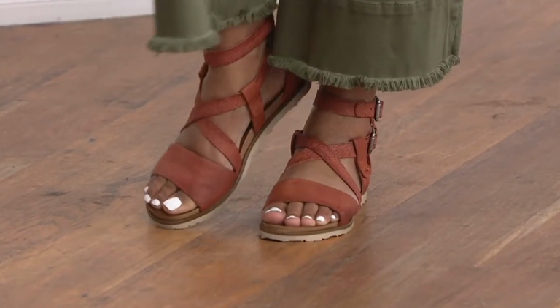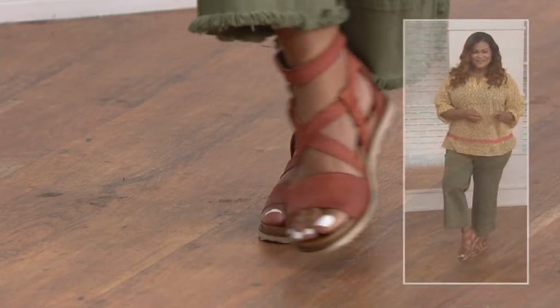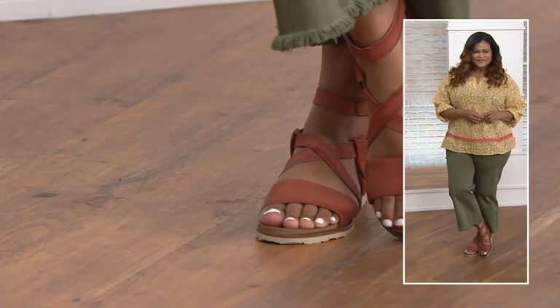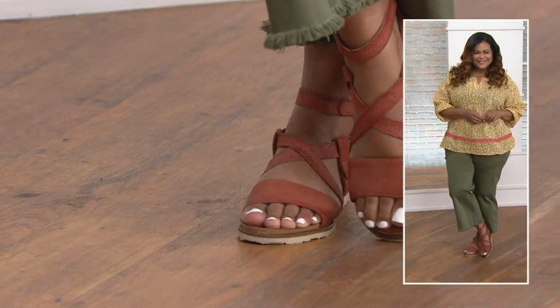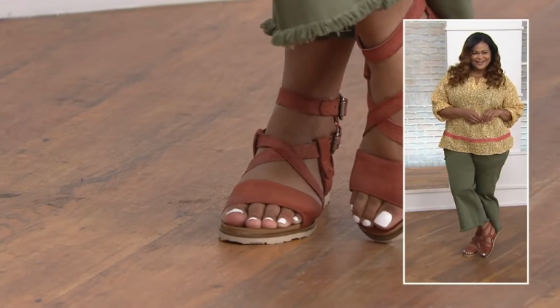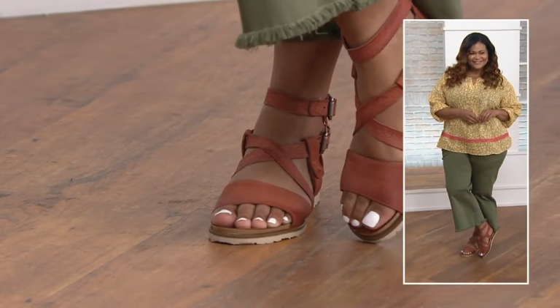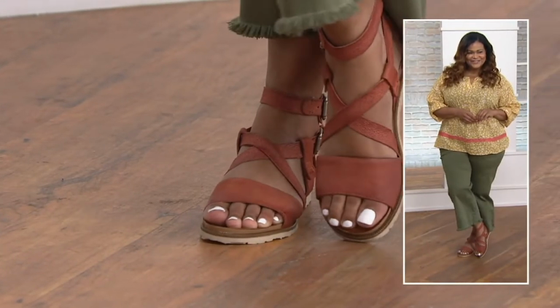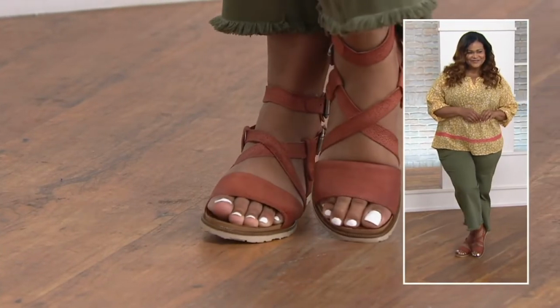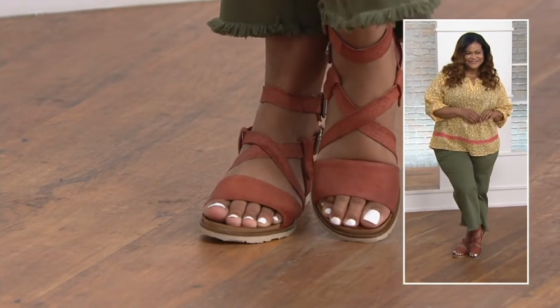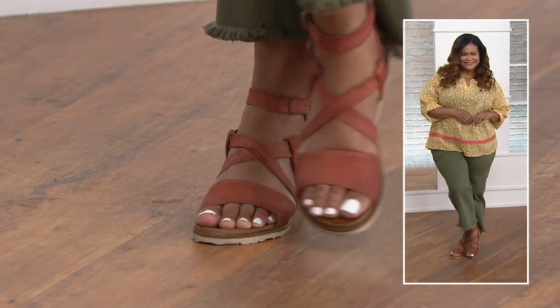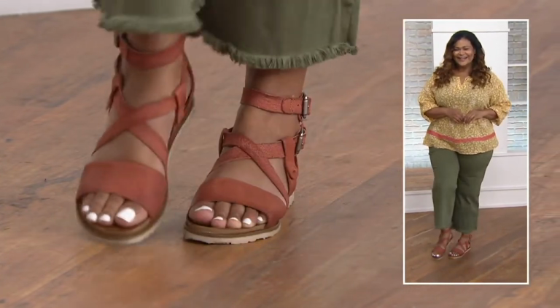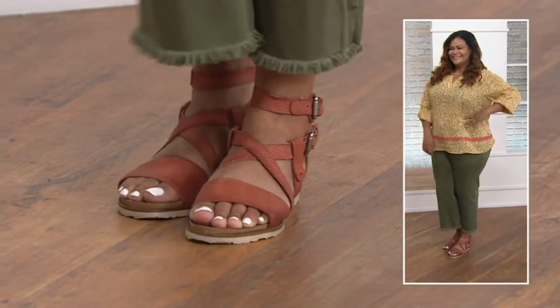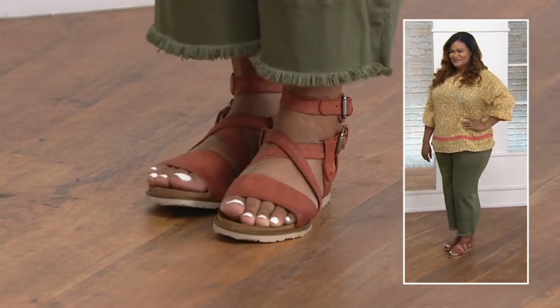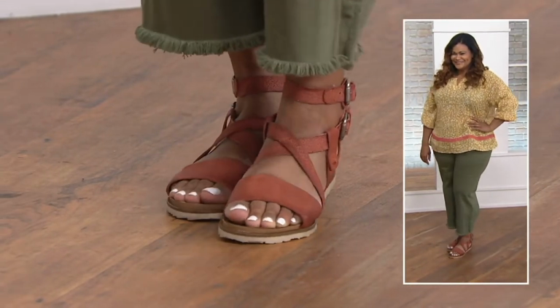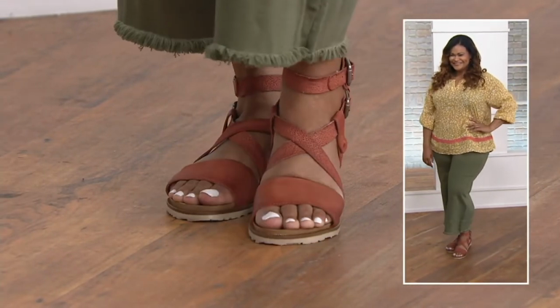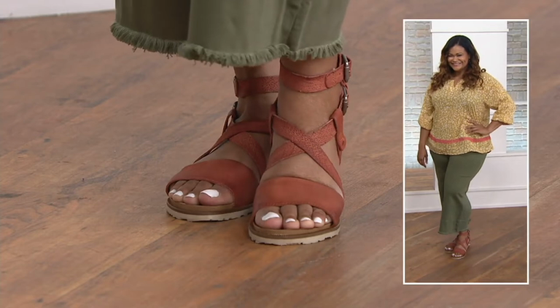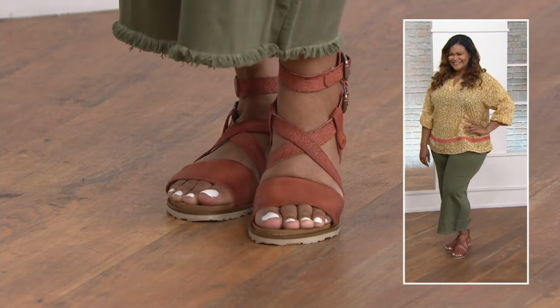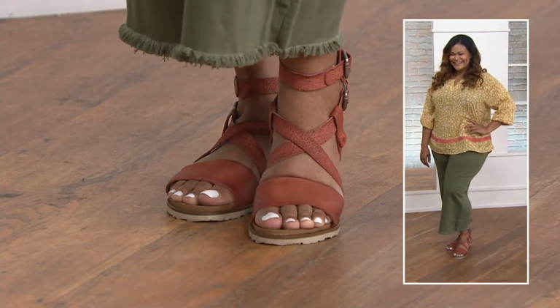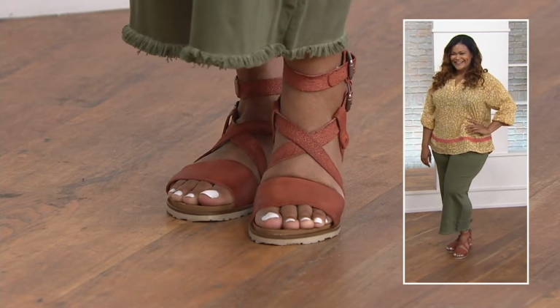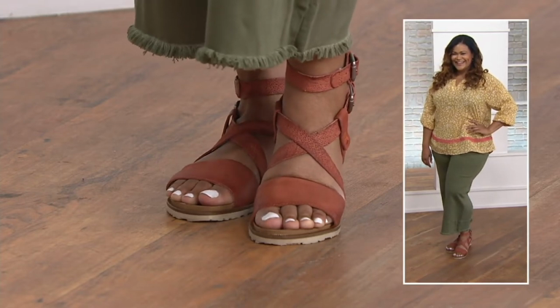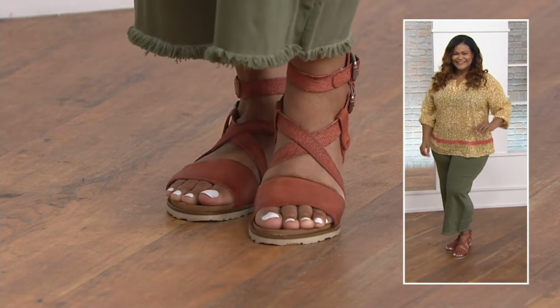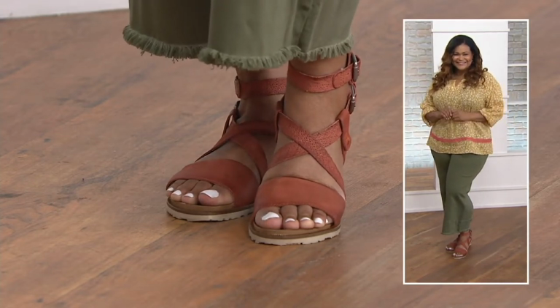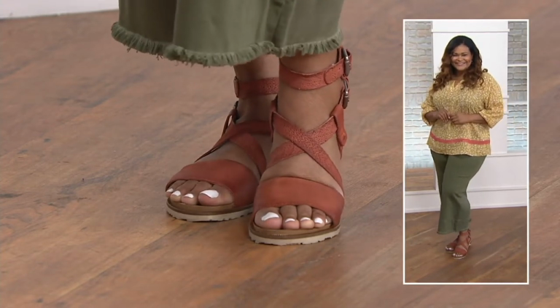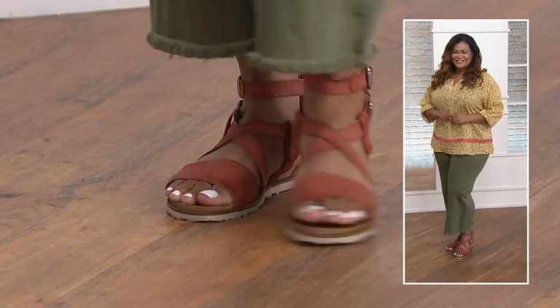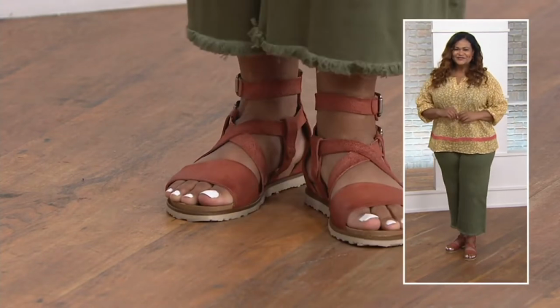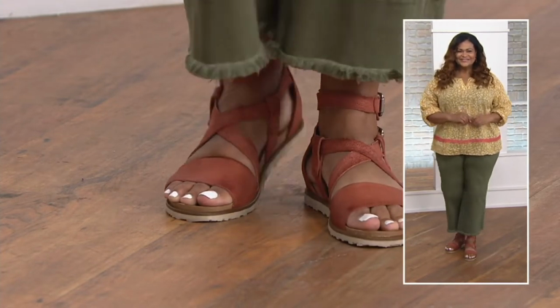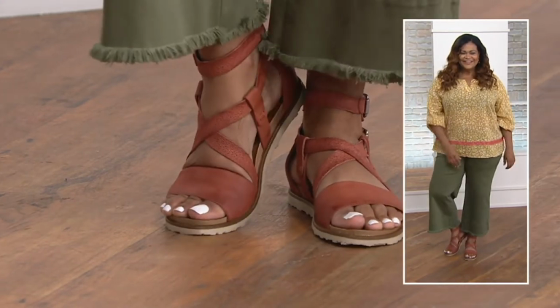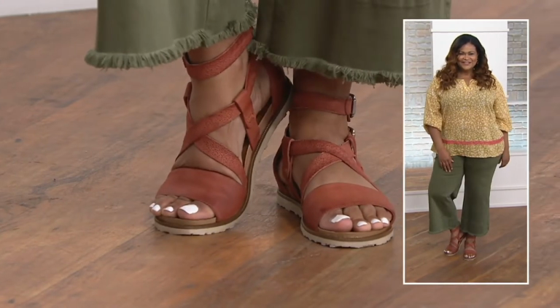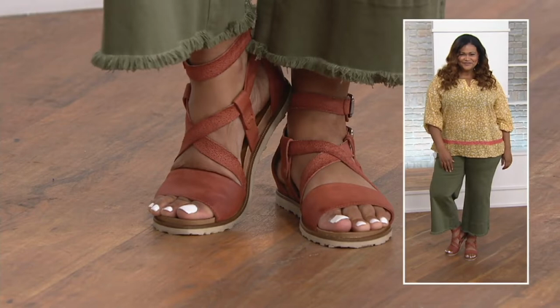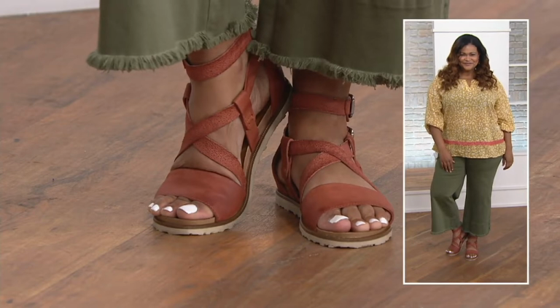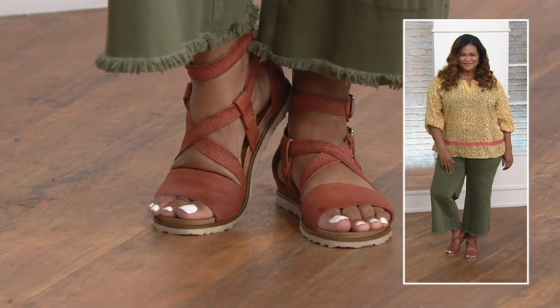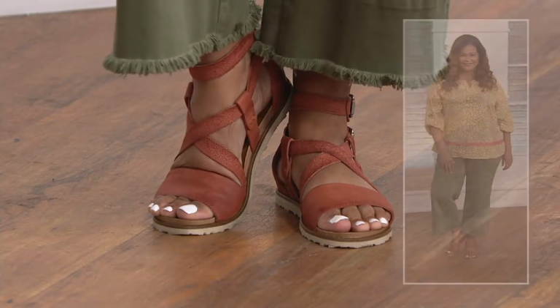Look at the rust — love that with those green jeans. Oh my gosh, Christina, you're rocking it. It looks really great. These are $149.95.